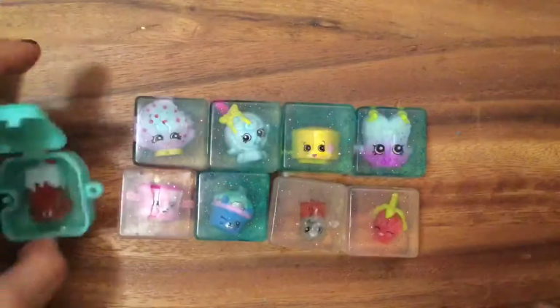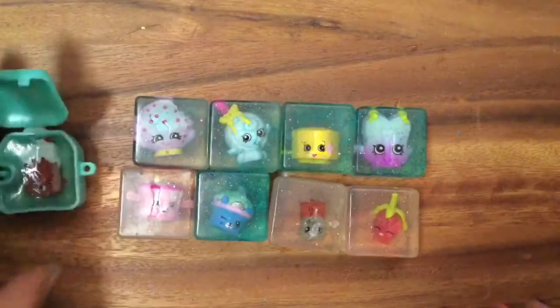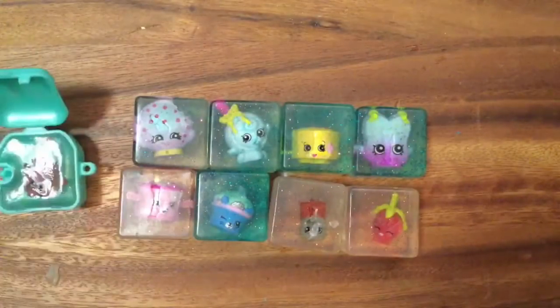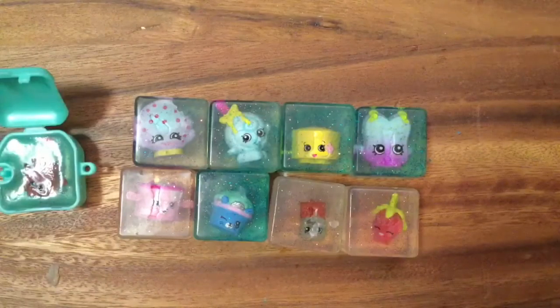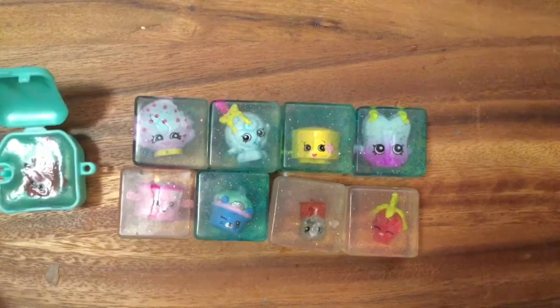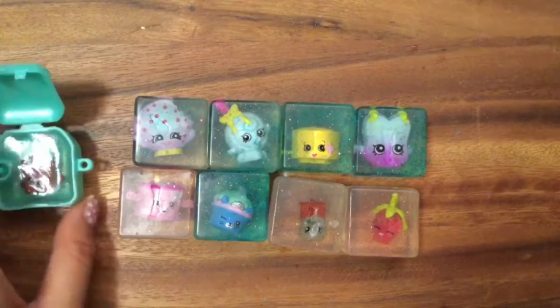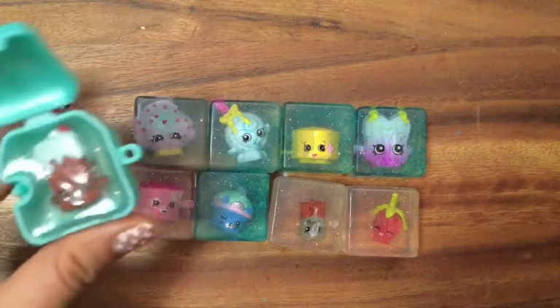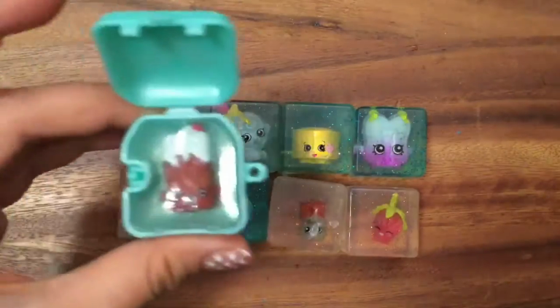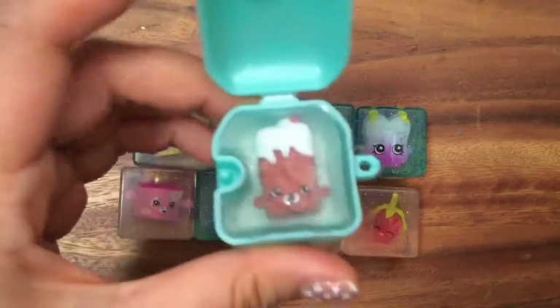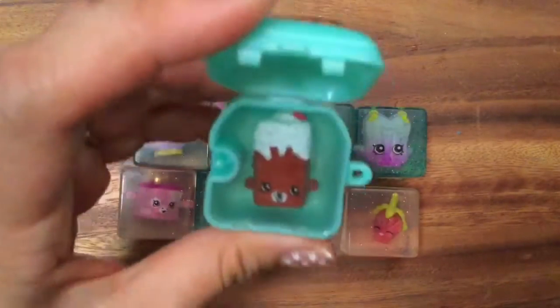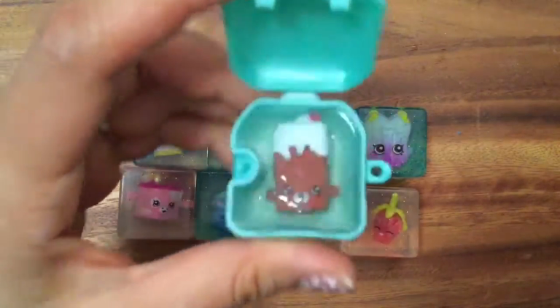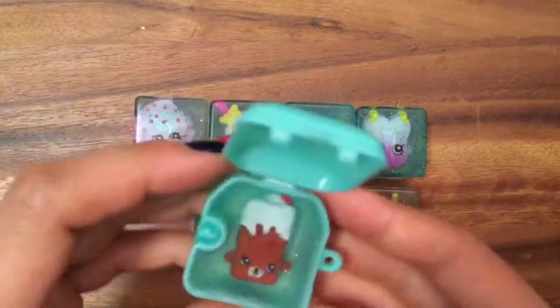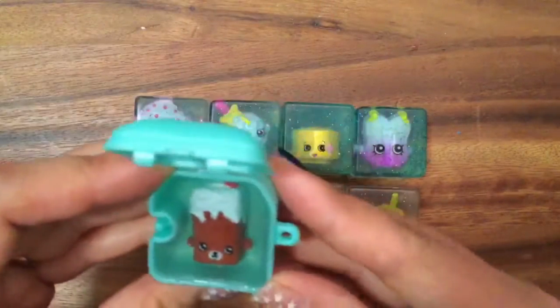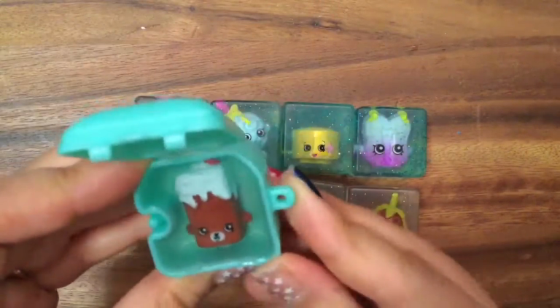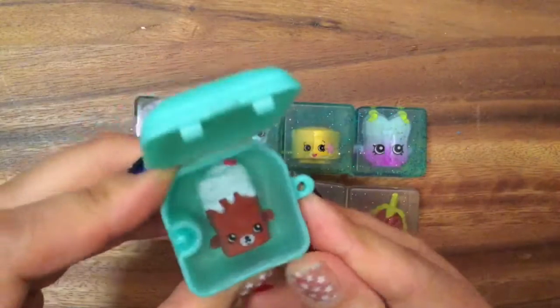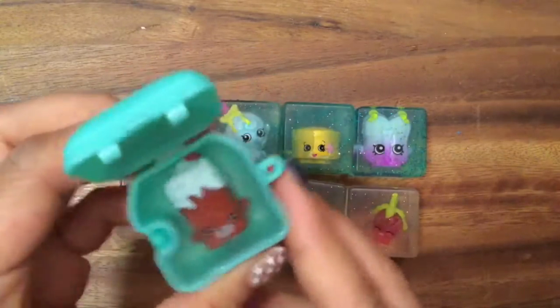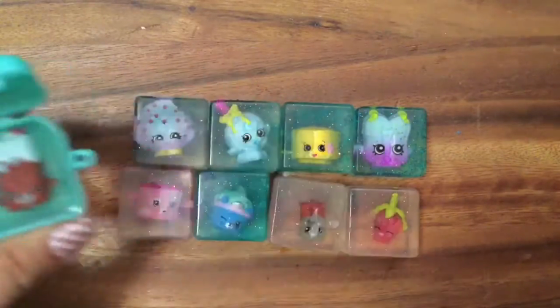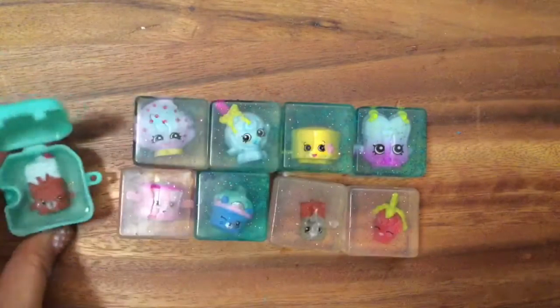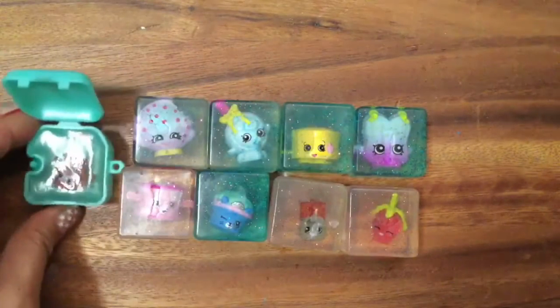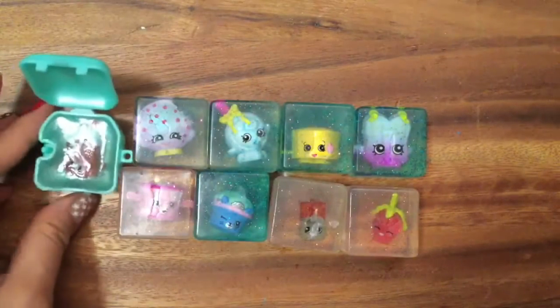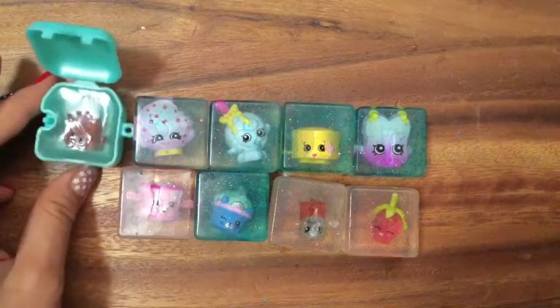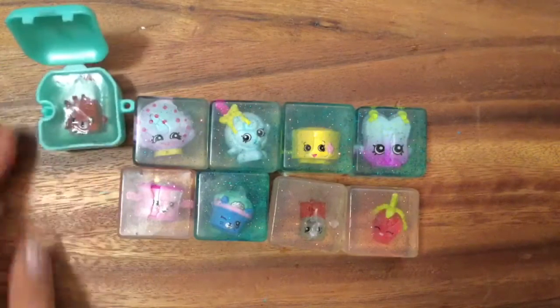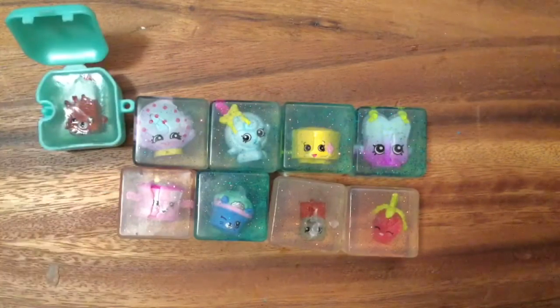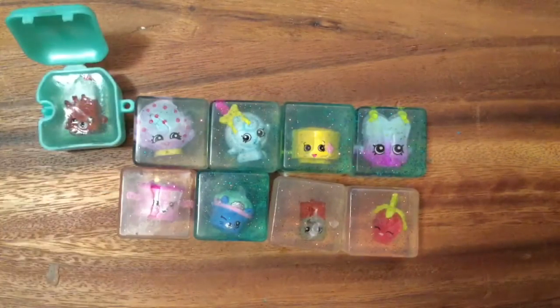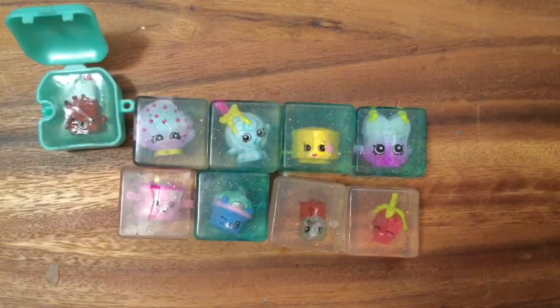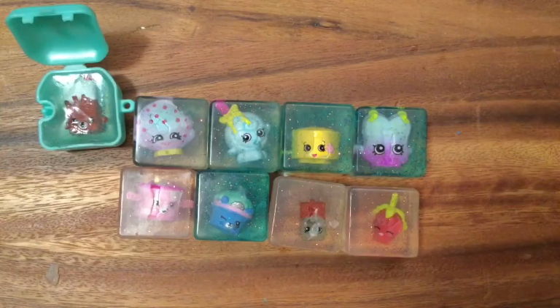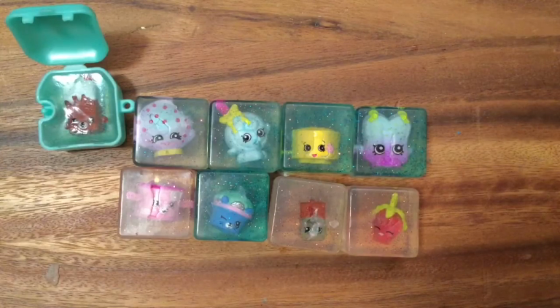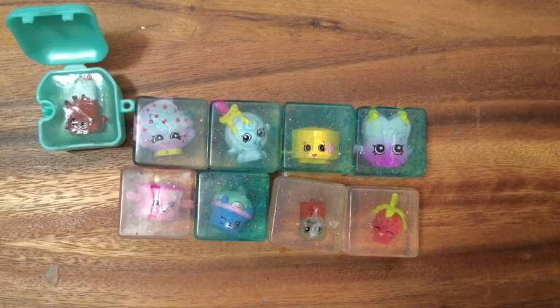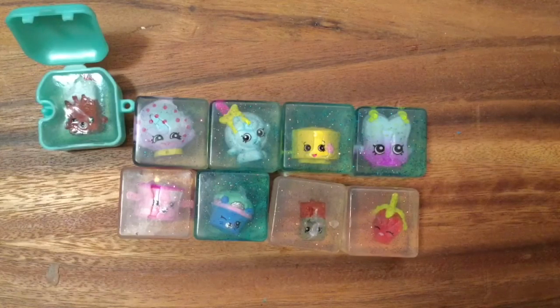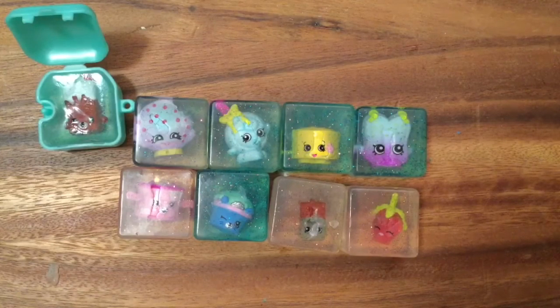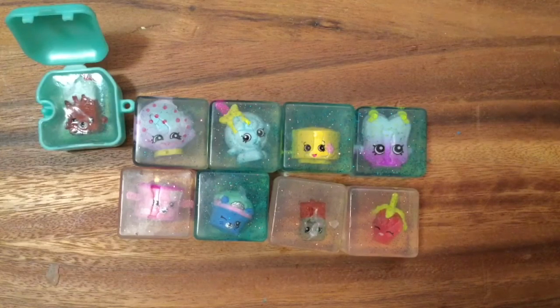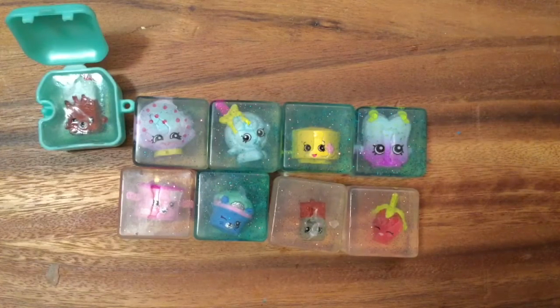I hope you enjoyed this tutorial. Please be sure to like, subscribe, and comment. And stay tuned for my big Shopkins Giveaway. Bye now!